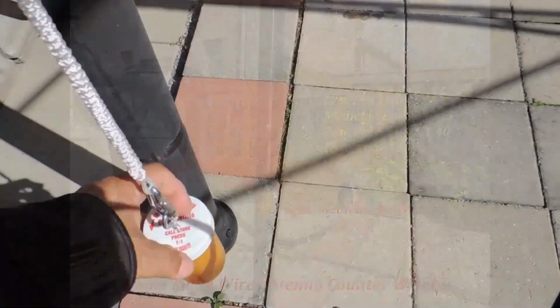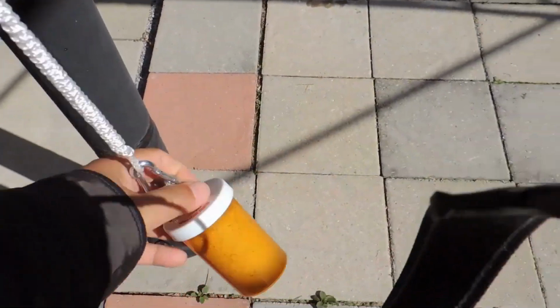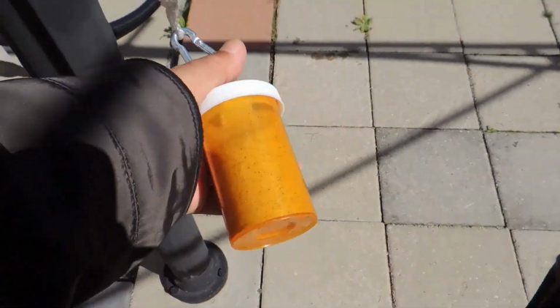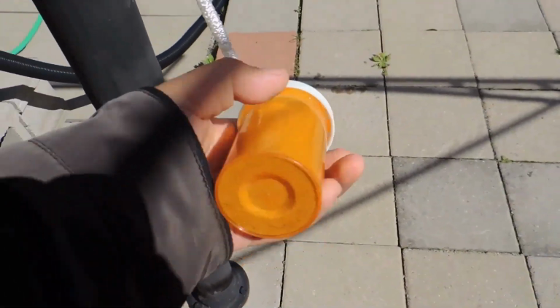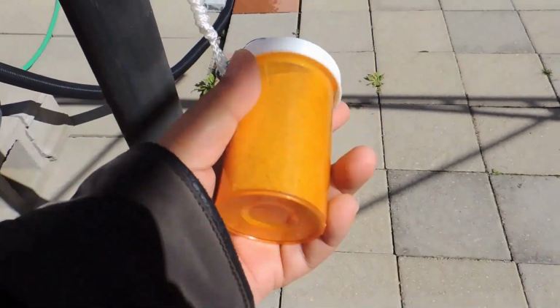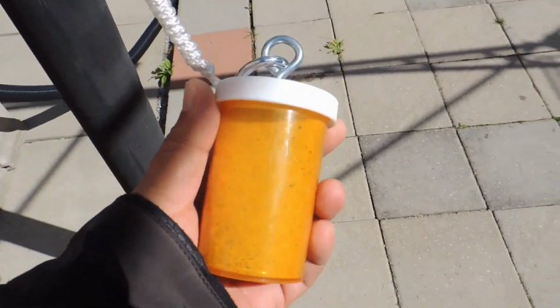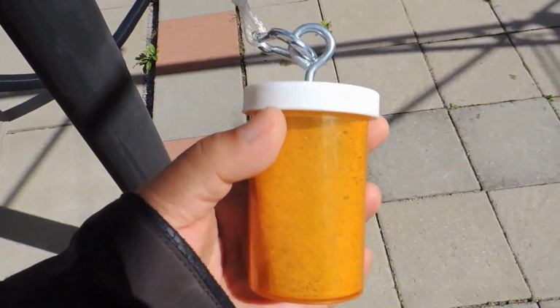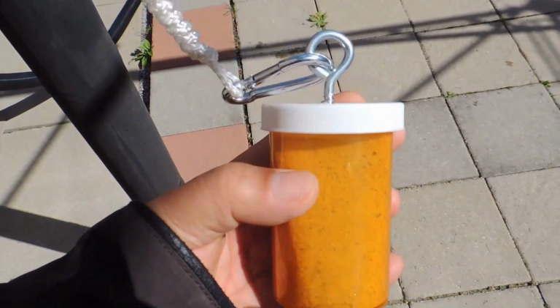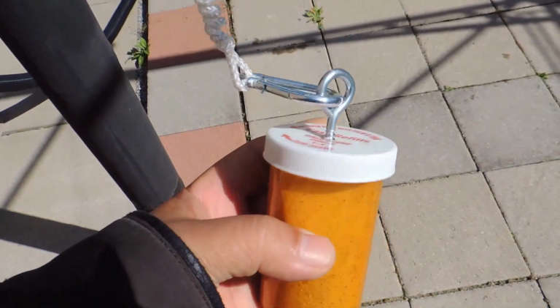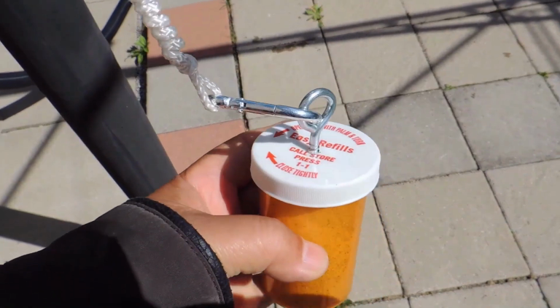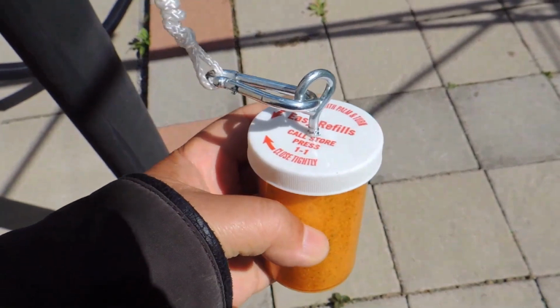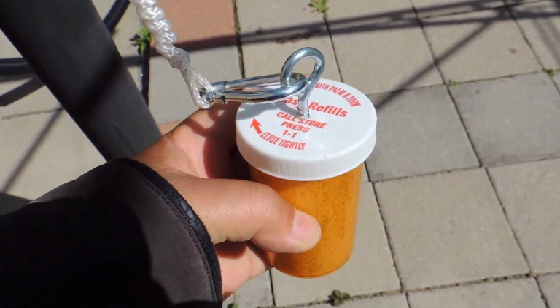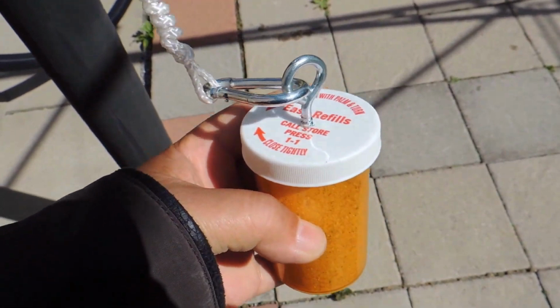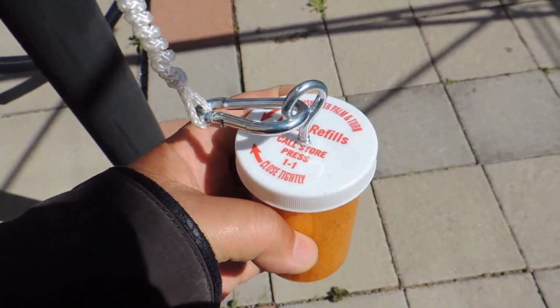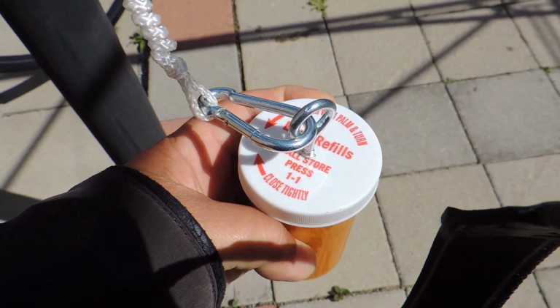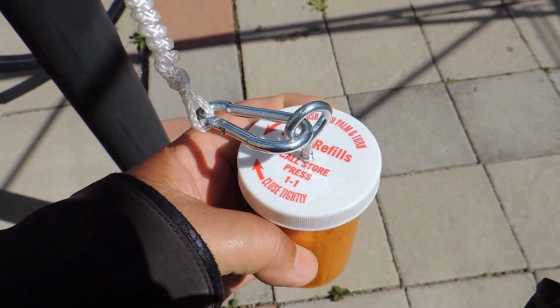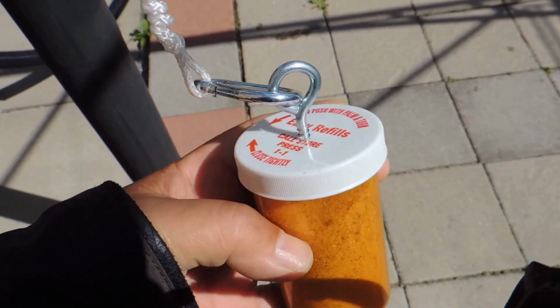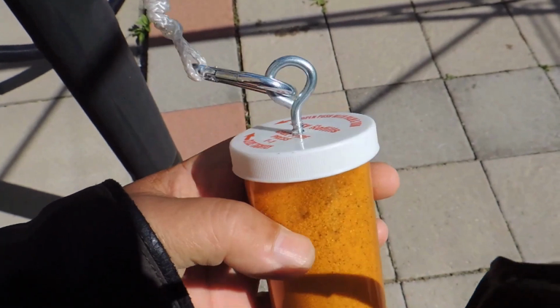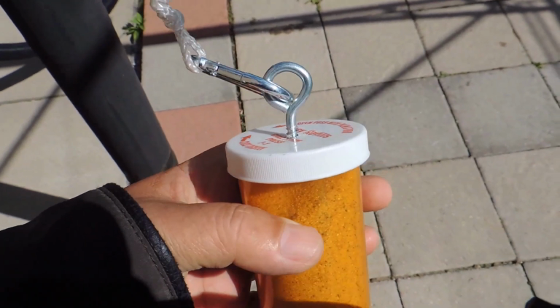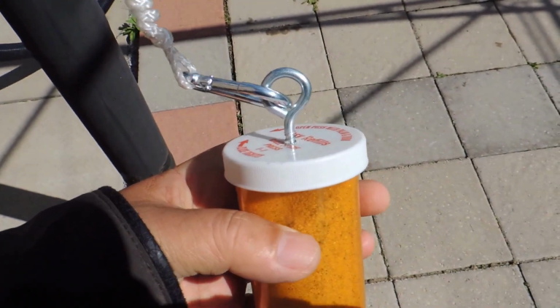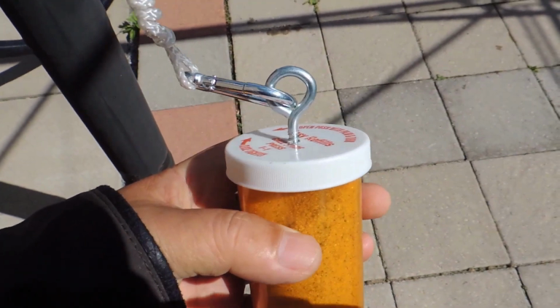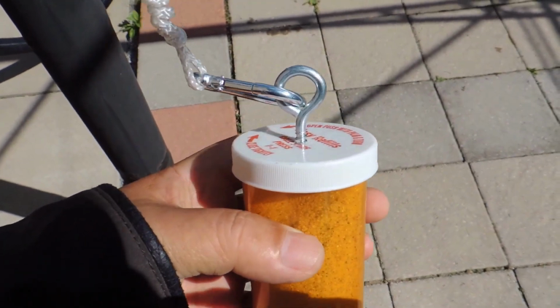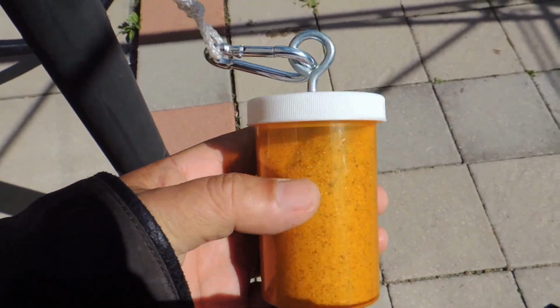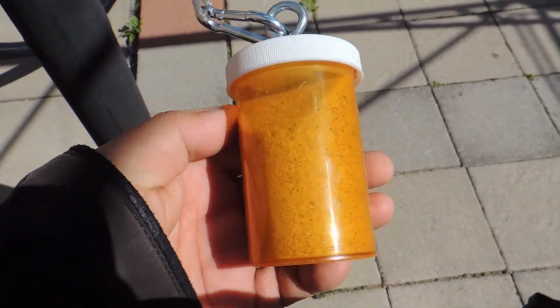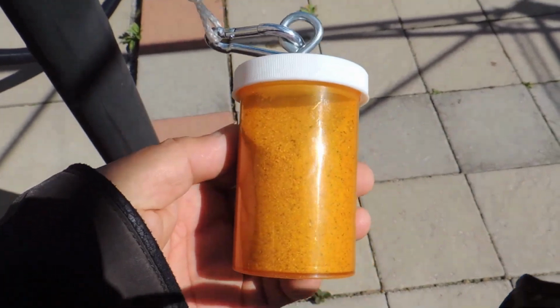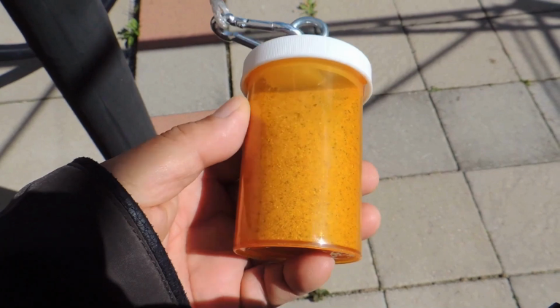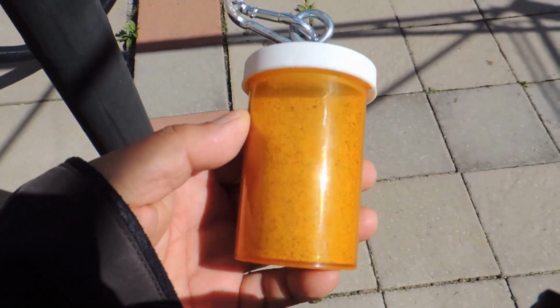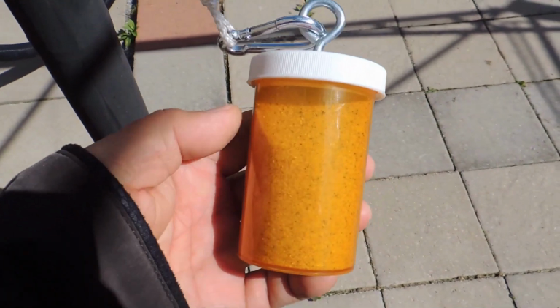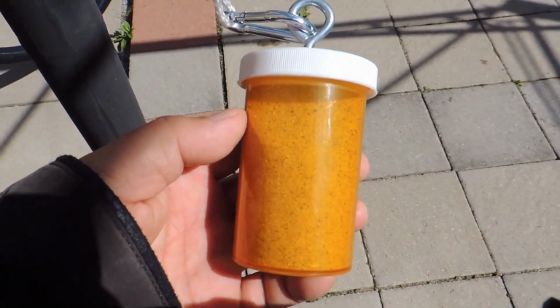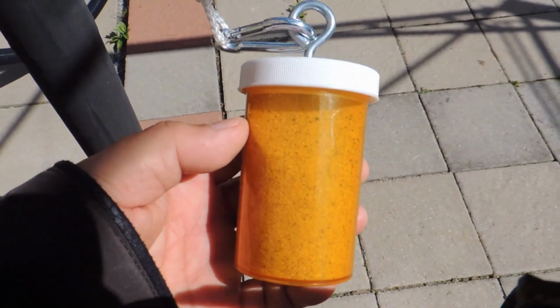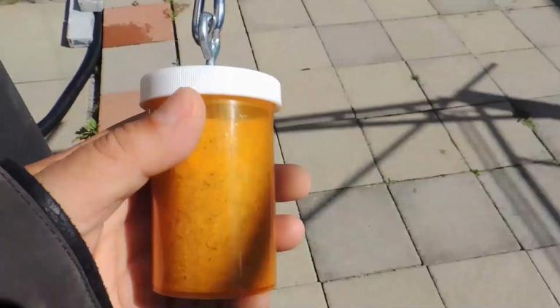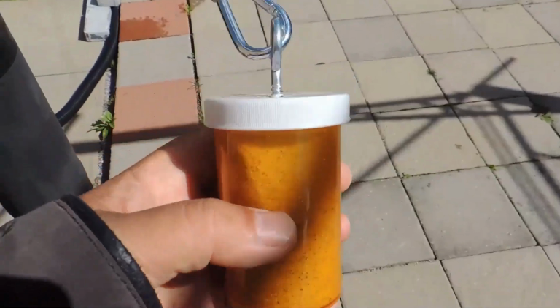Let's take a closer look at this counterweight. You can see that I used some play sand as the weight. I installed a zinc-coated eye hook on the cap of the medicine bottle.